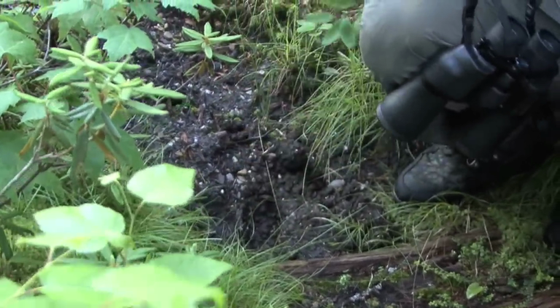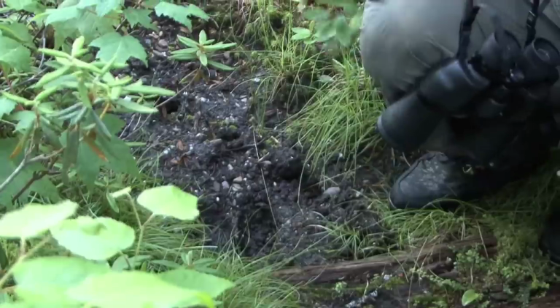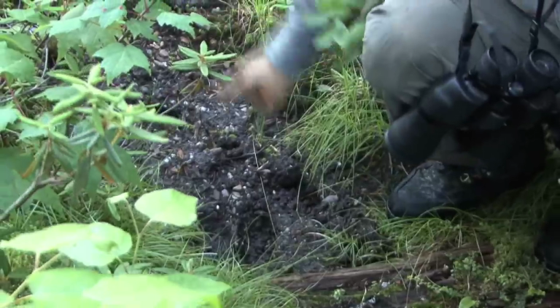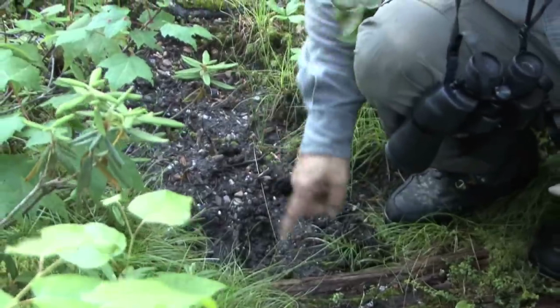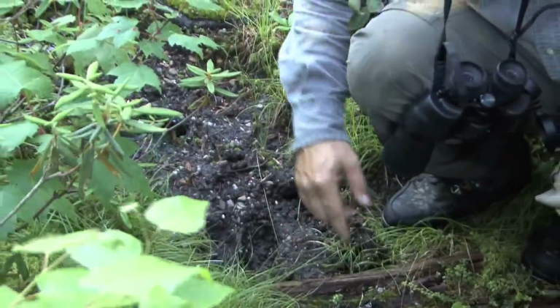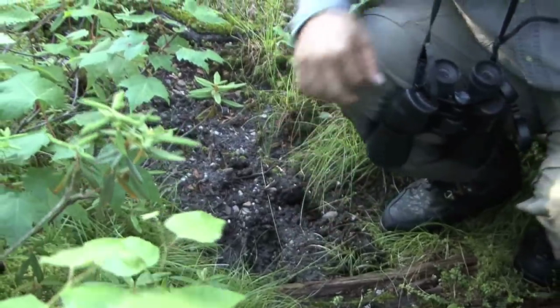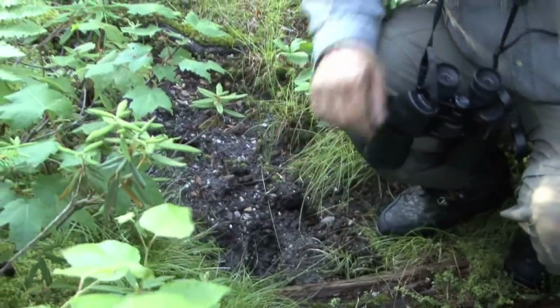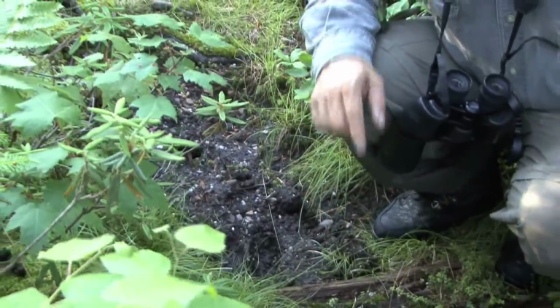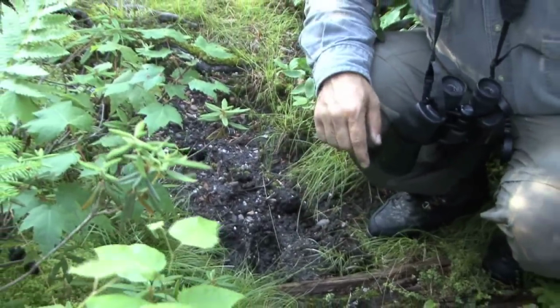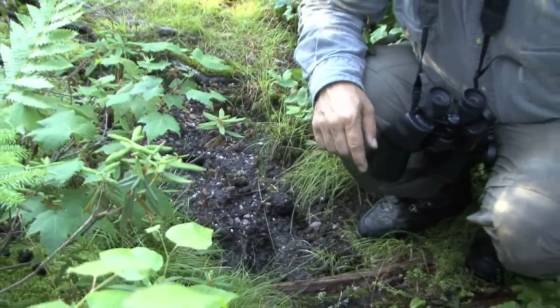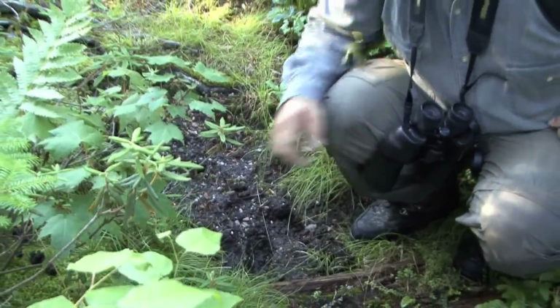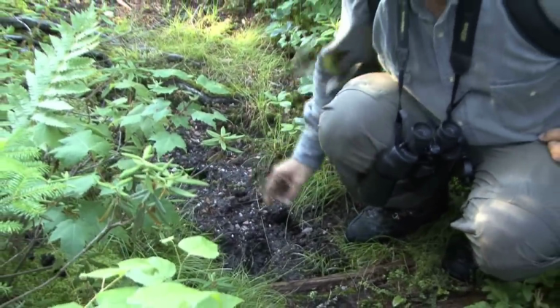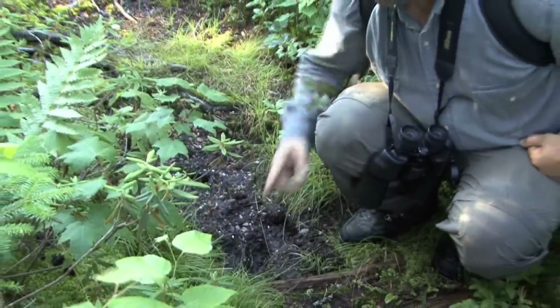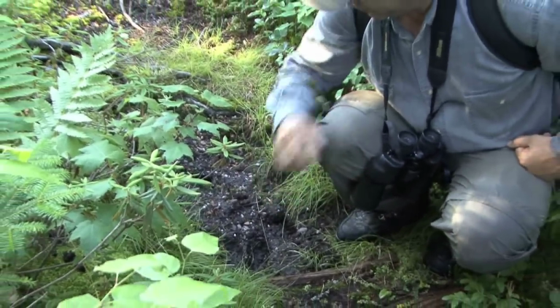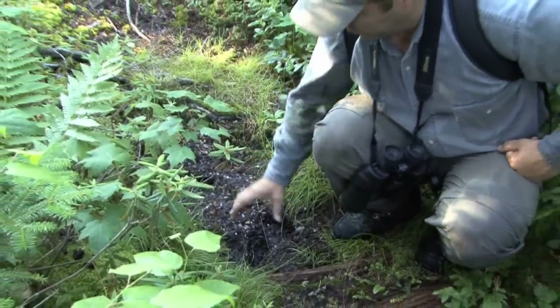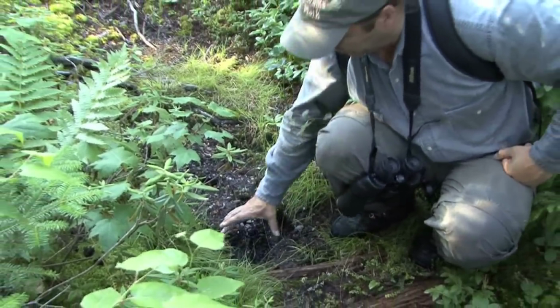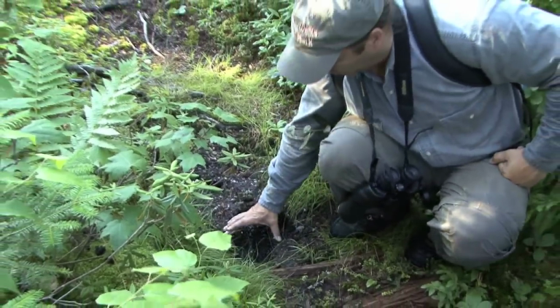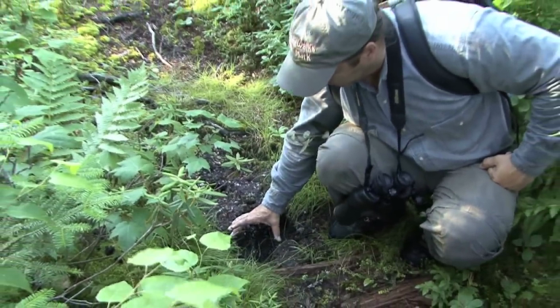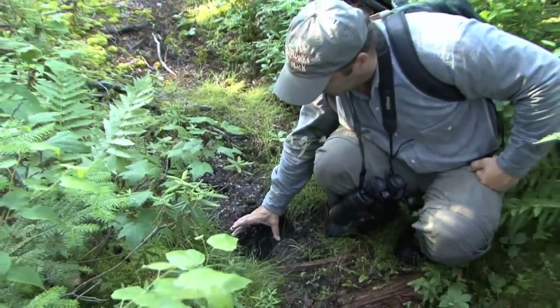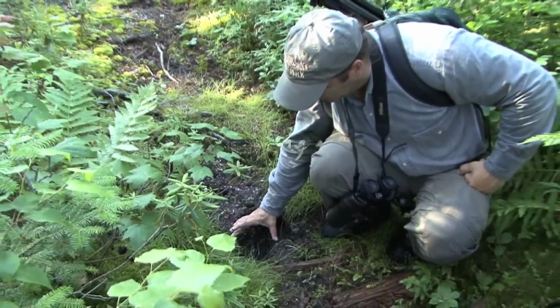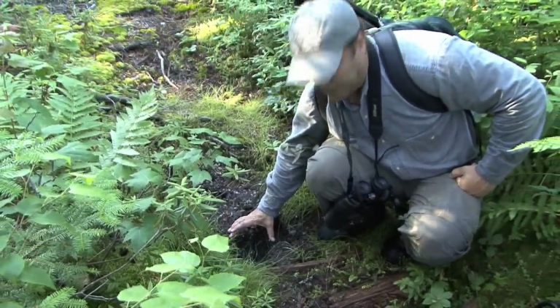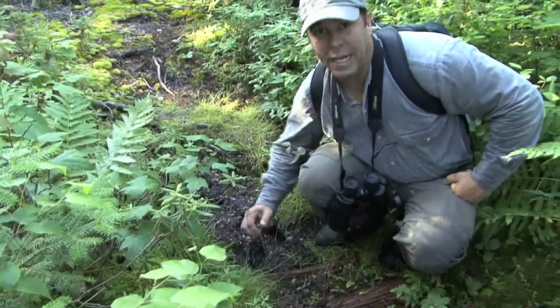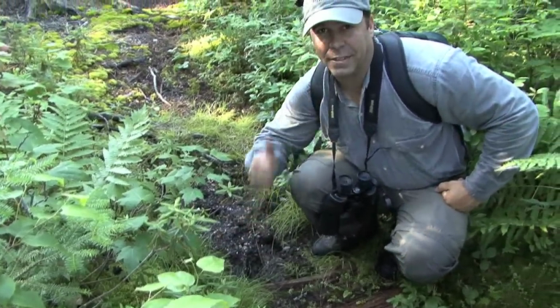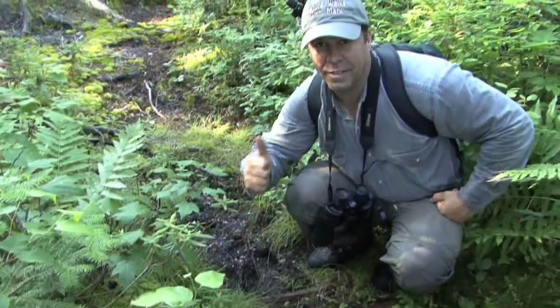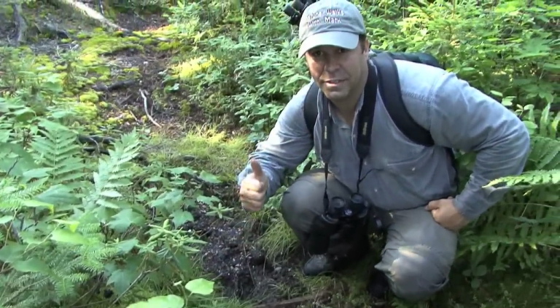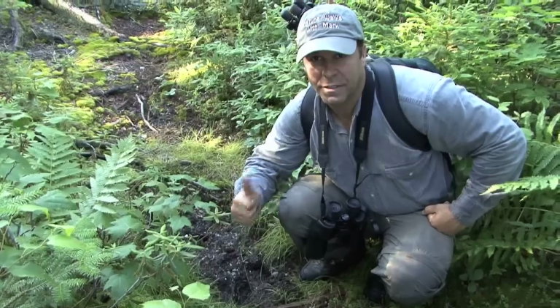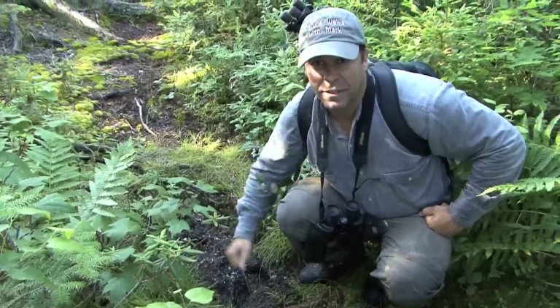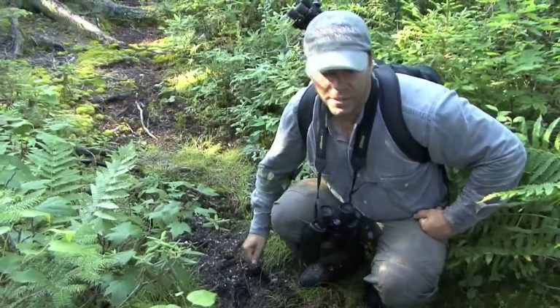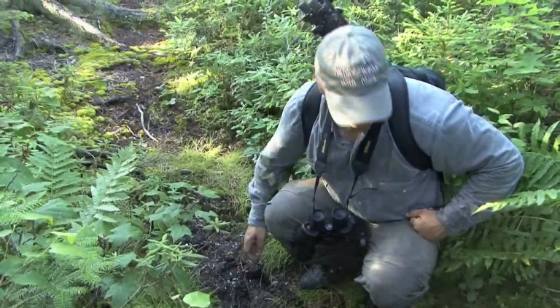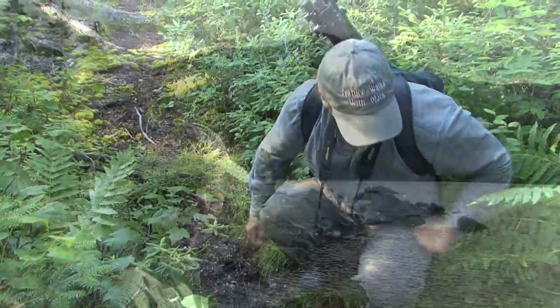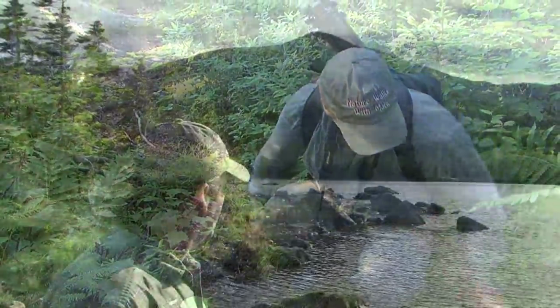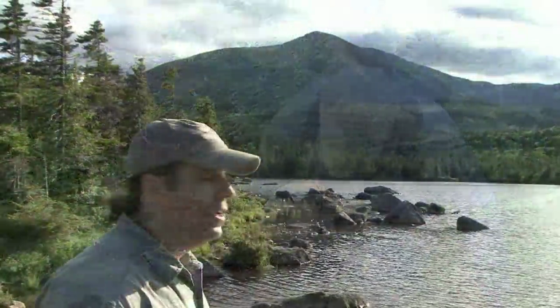Just following this trail along, working its way down to a boggy area closer to the water. Fantastic — following the tracks quickly pays off.